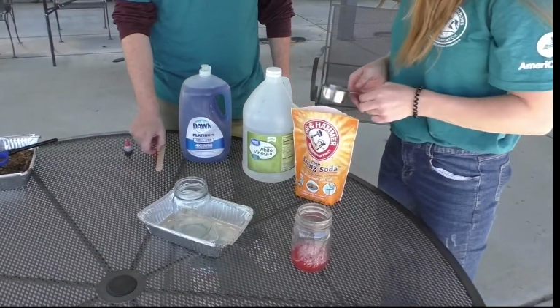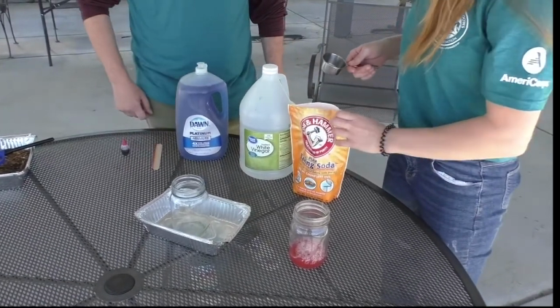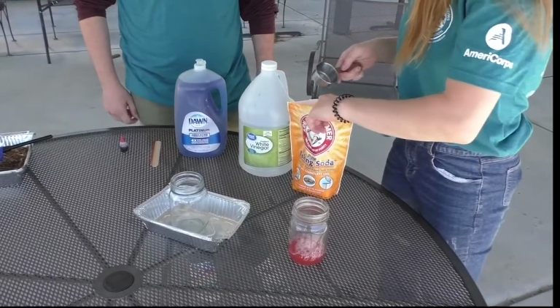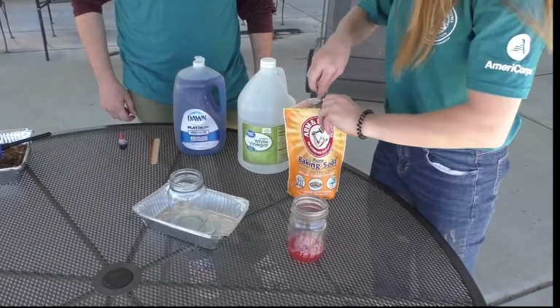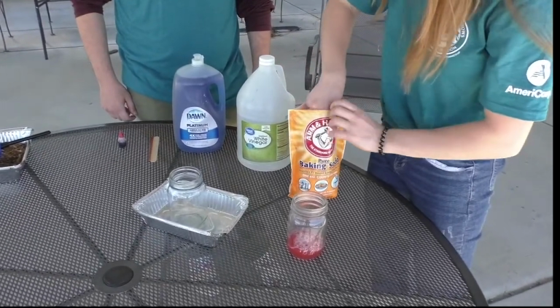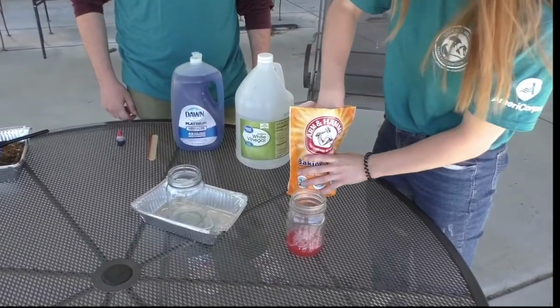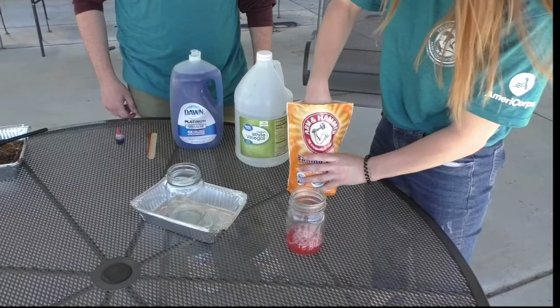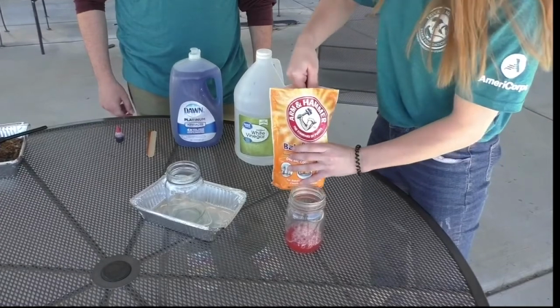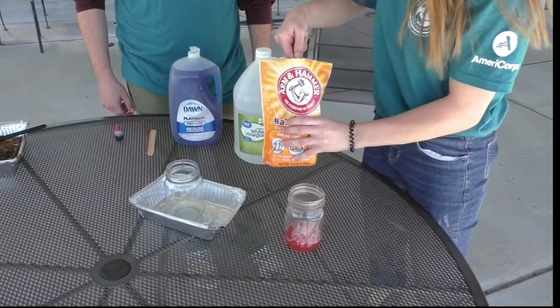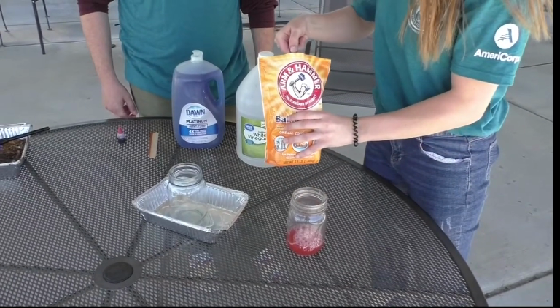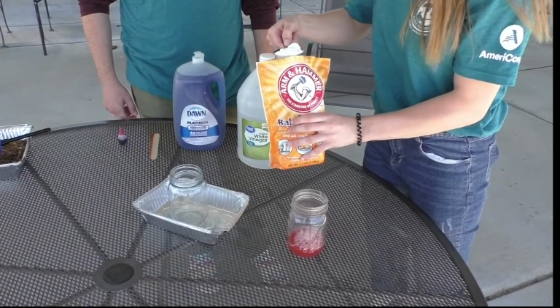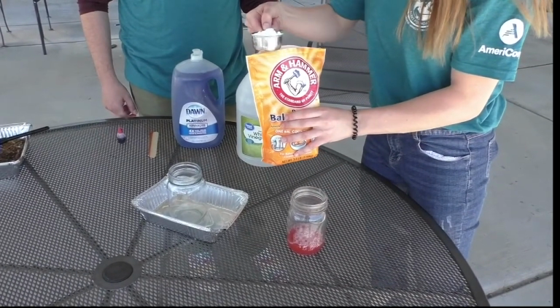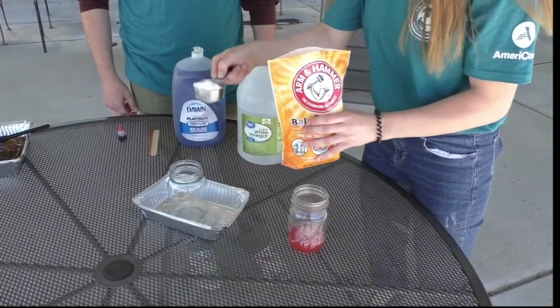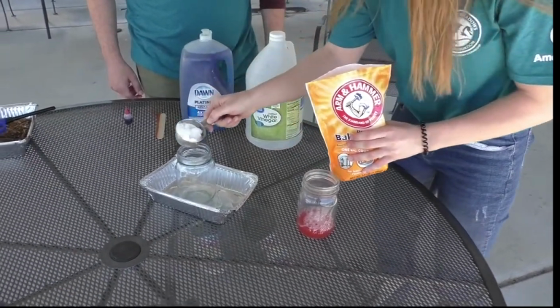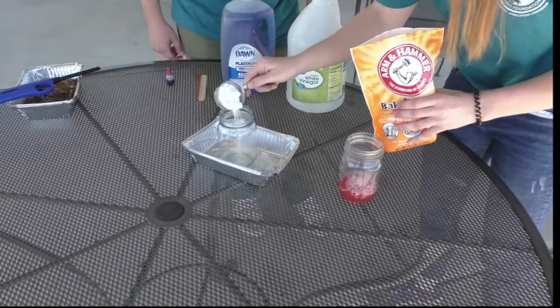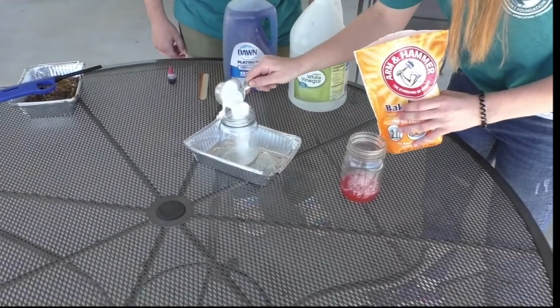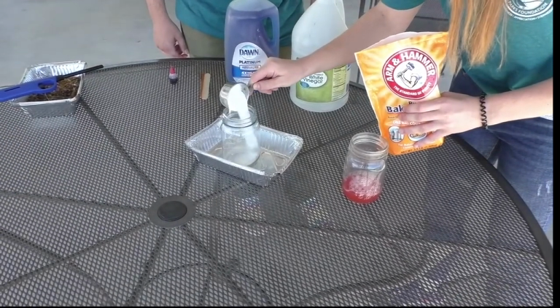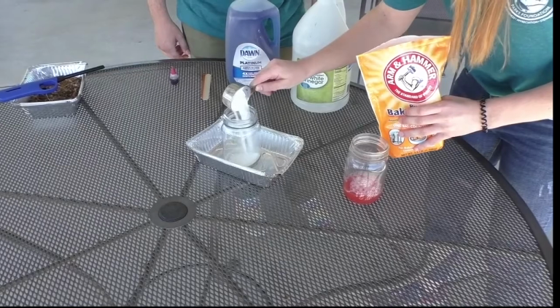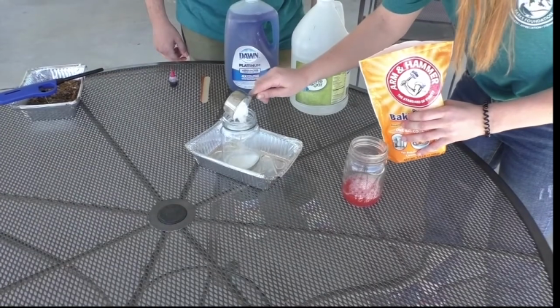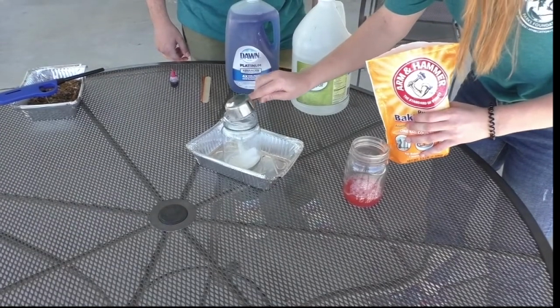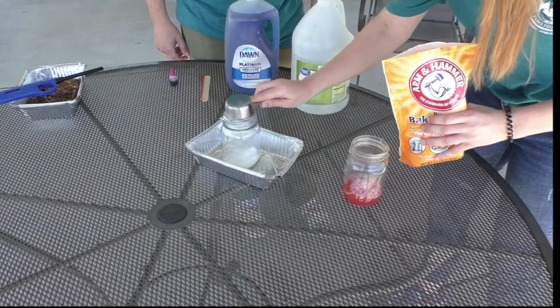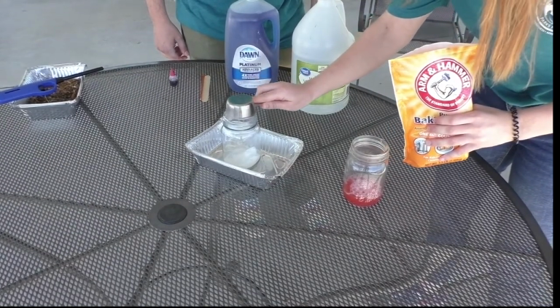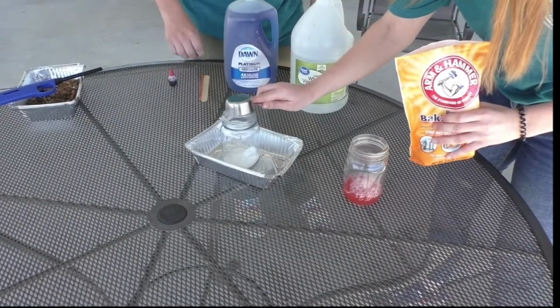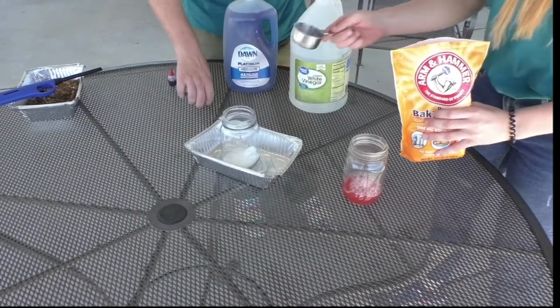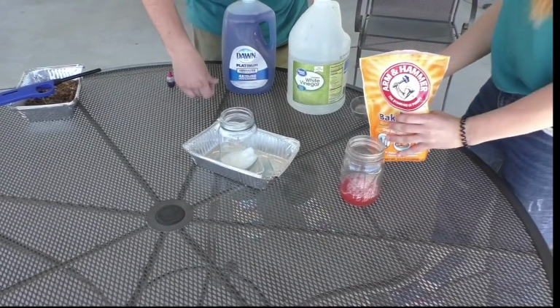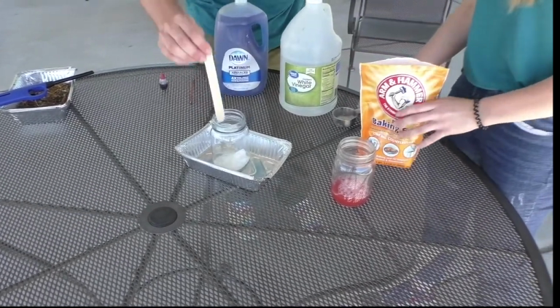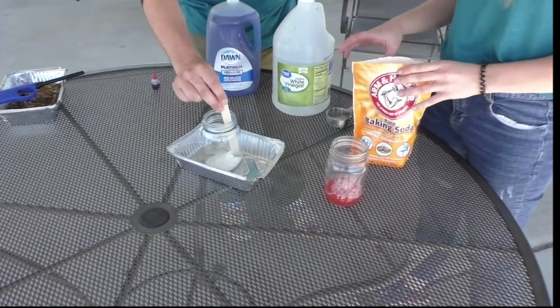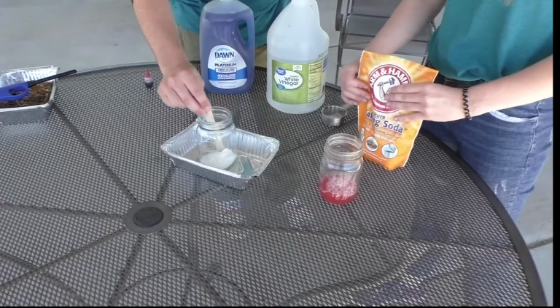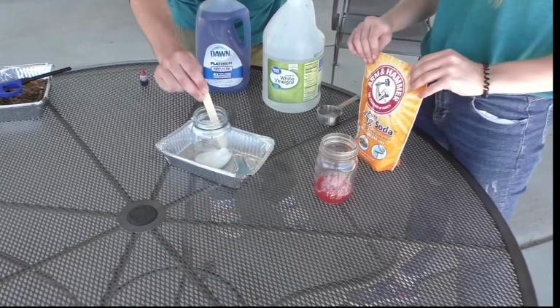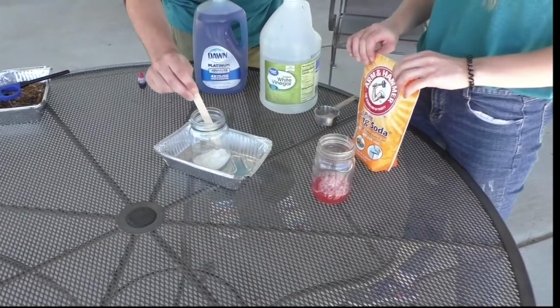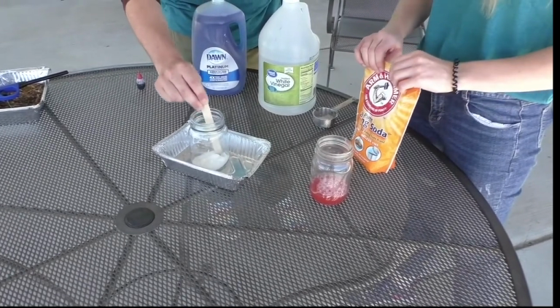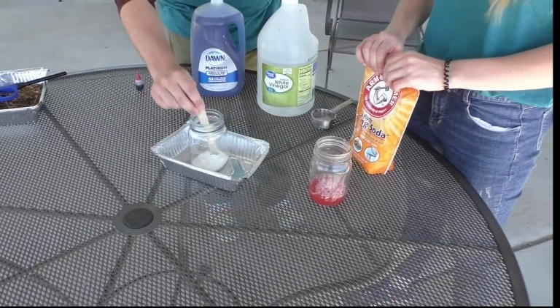Then, measure one-third cup of baking soda into the other jar. Be sure to break up any clumps. Place the jar of baking soda into the overflow chamber.